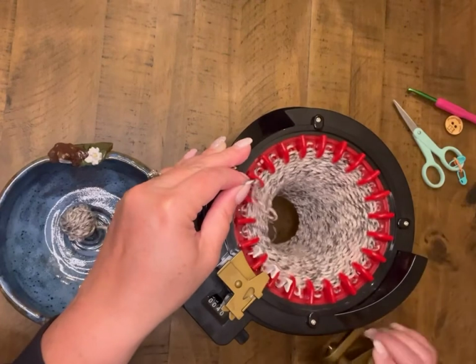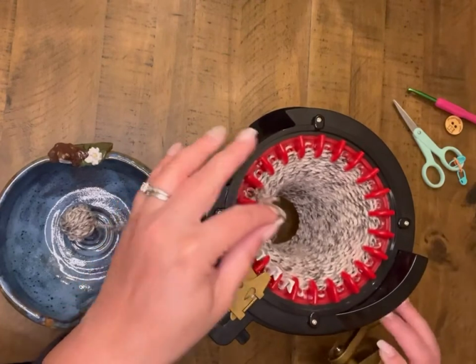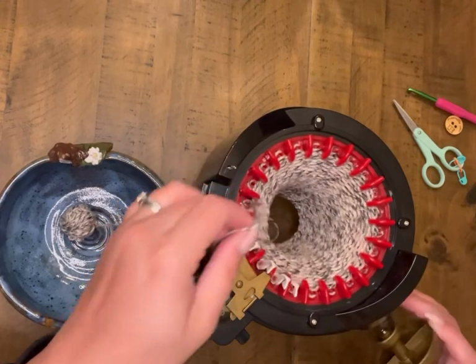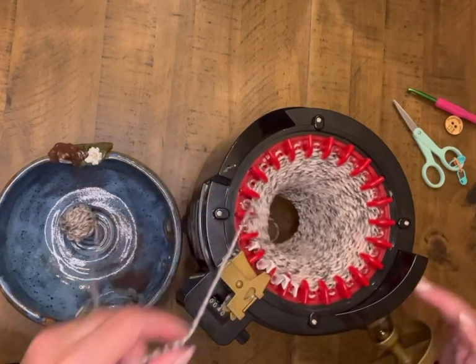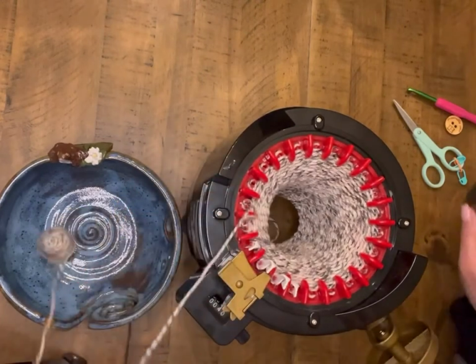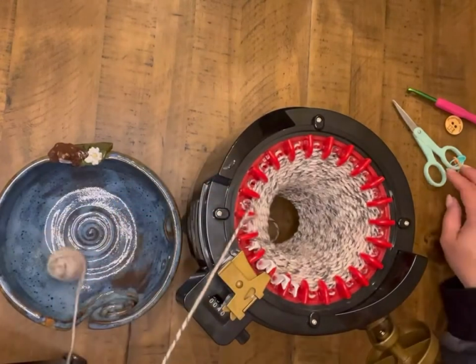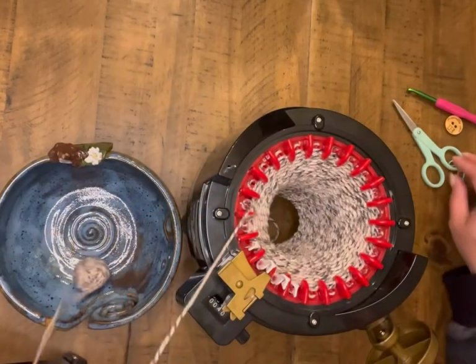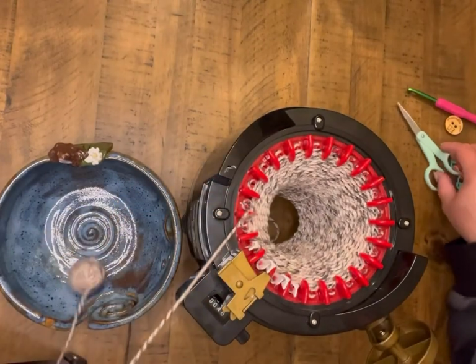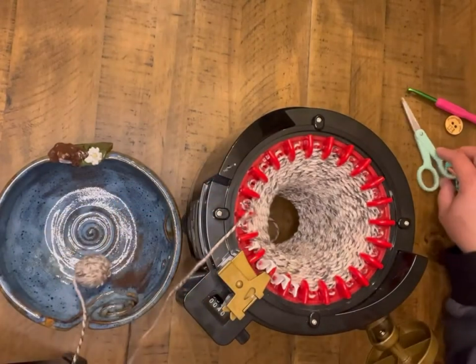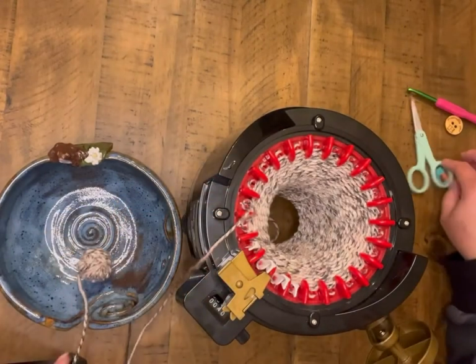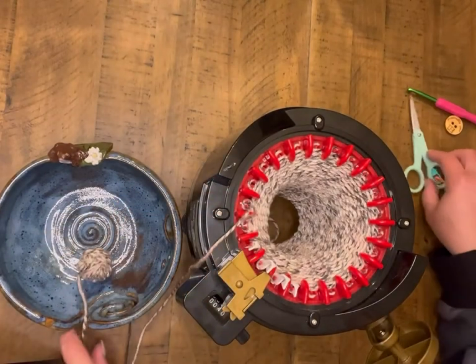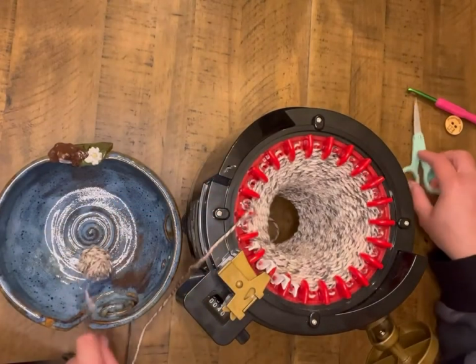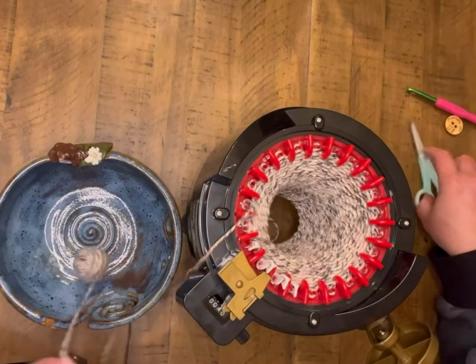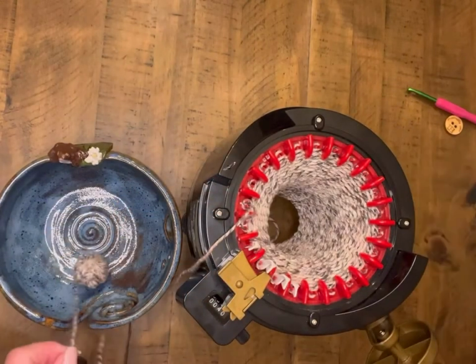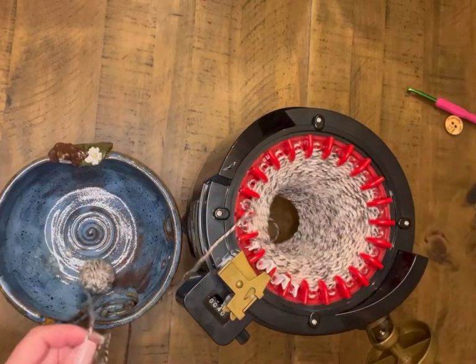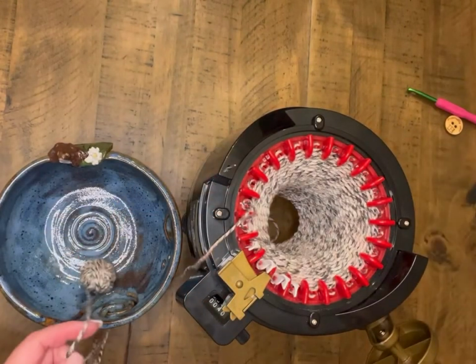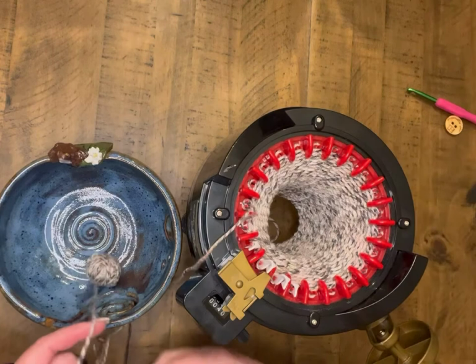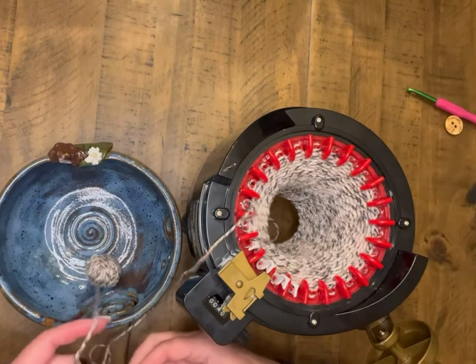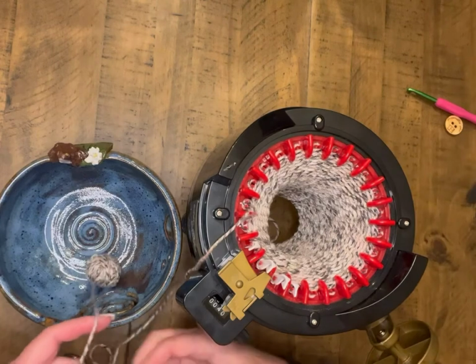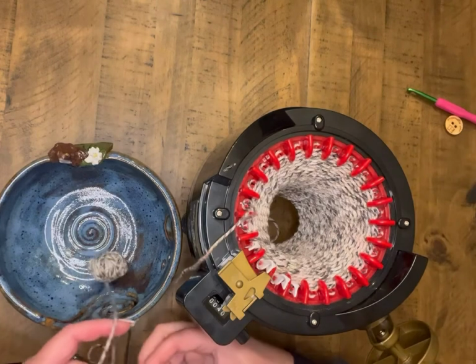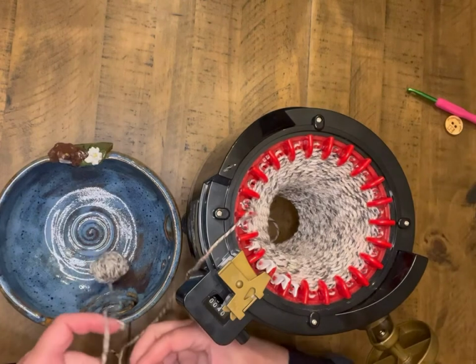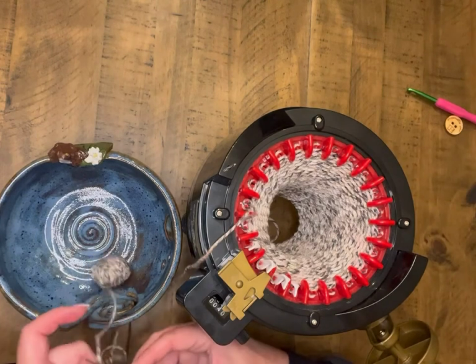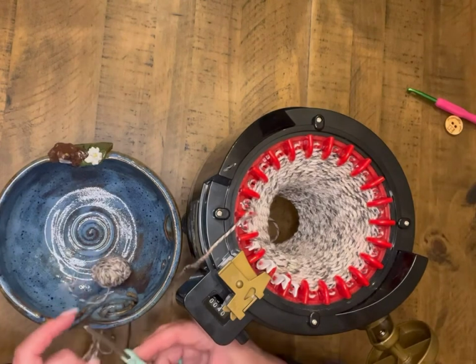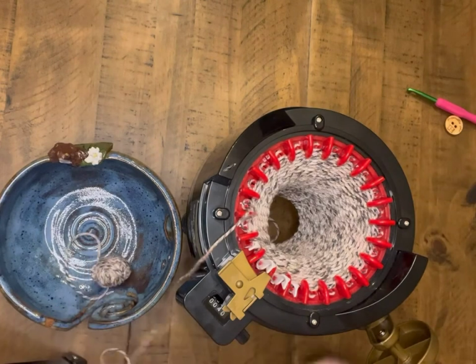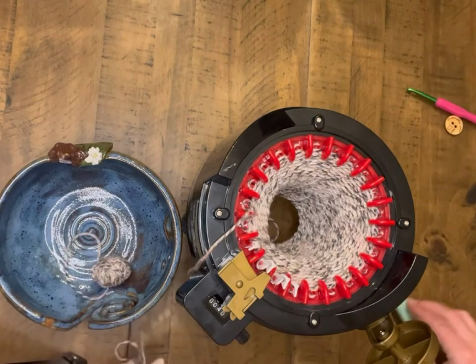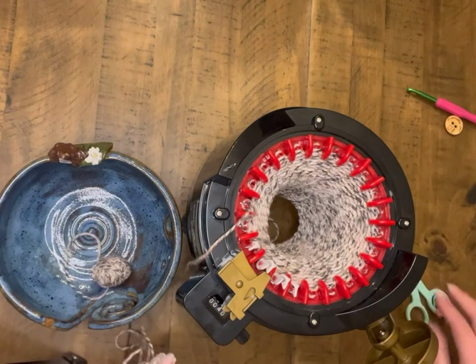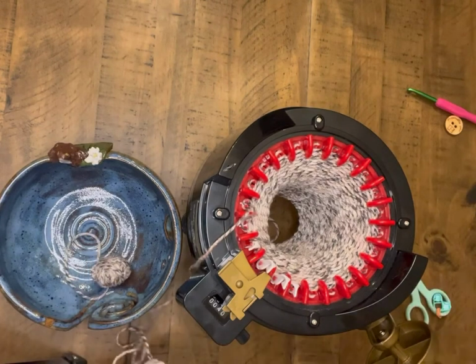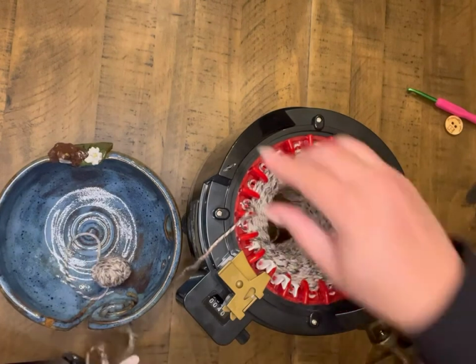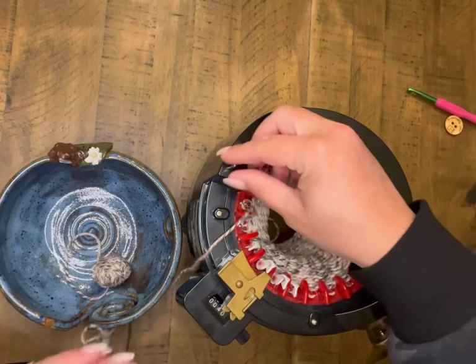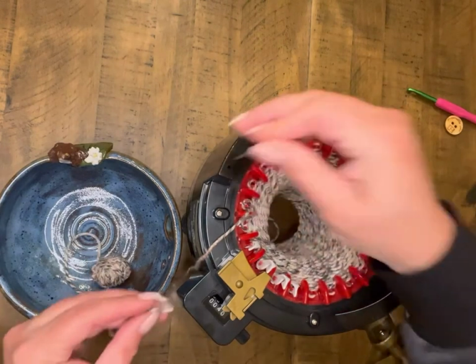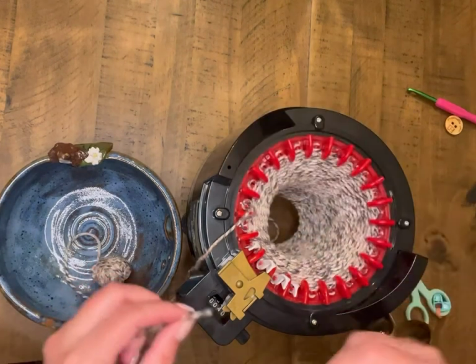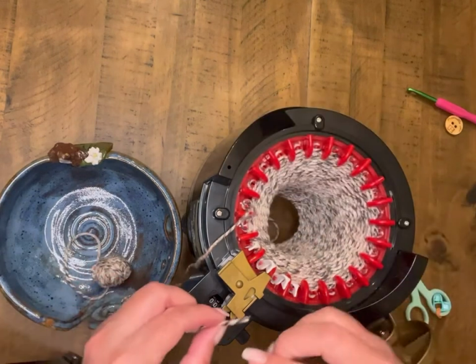I'm going to go ahead and do a rotation with my machine. And again, I'm going to pull a pretty significant tail off so that I'll have that end to crochet as well.